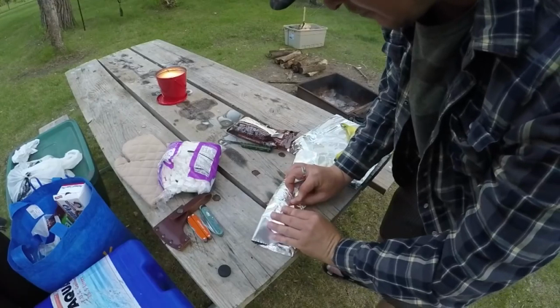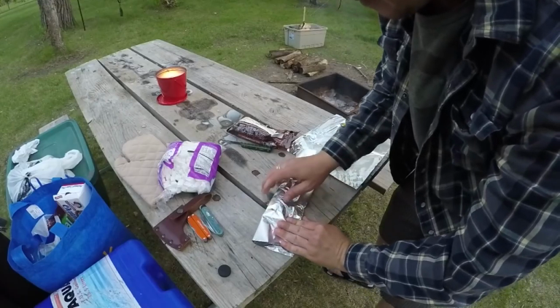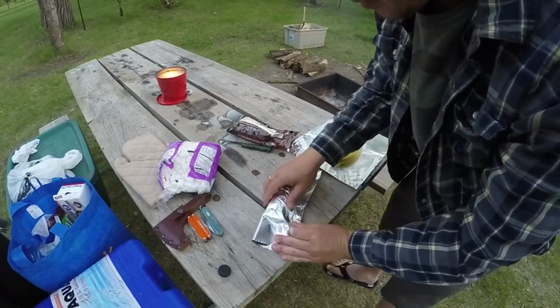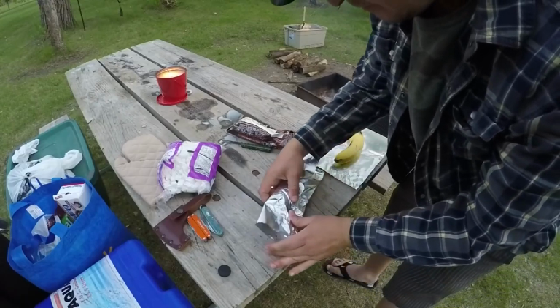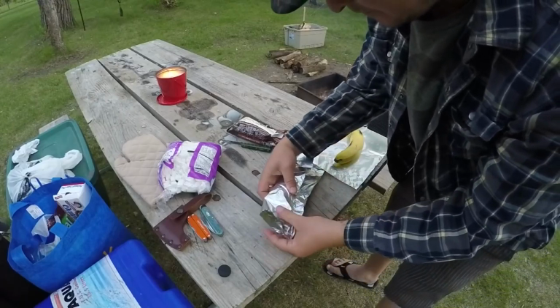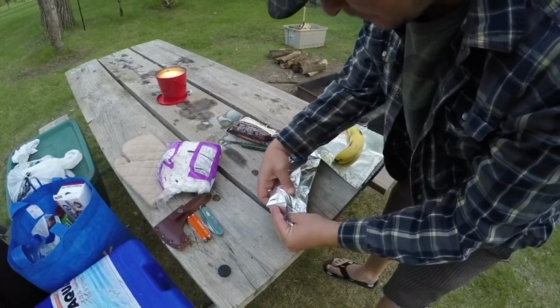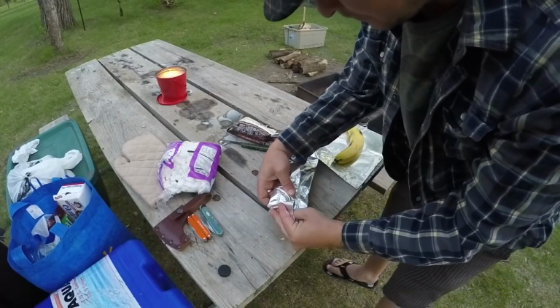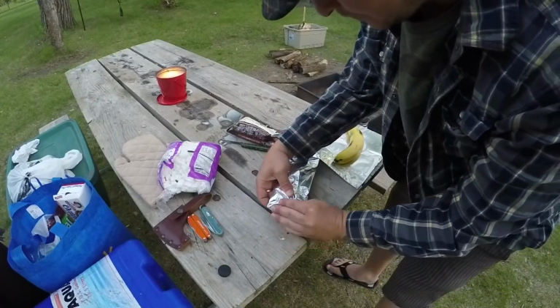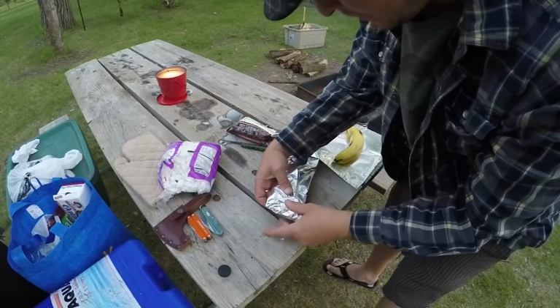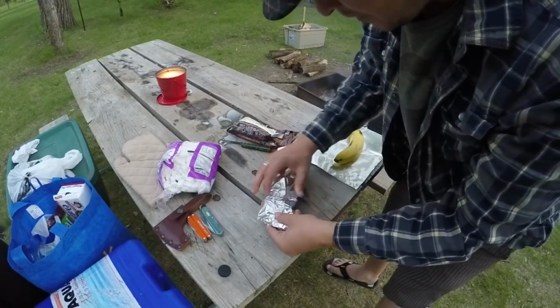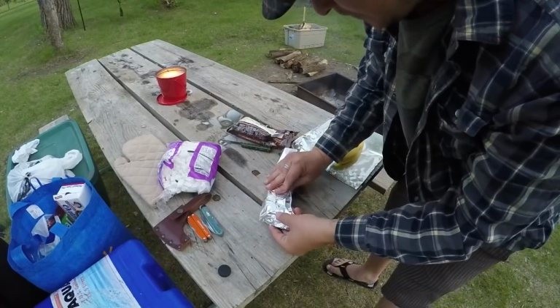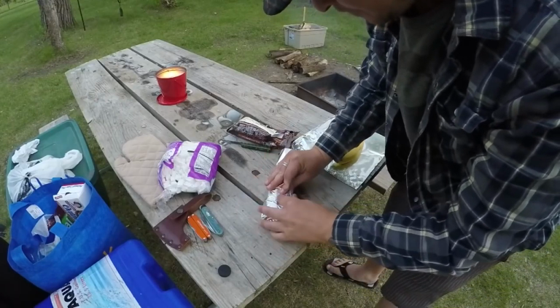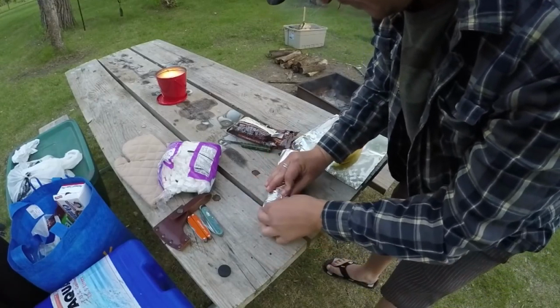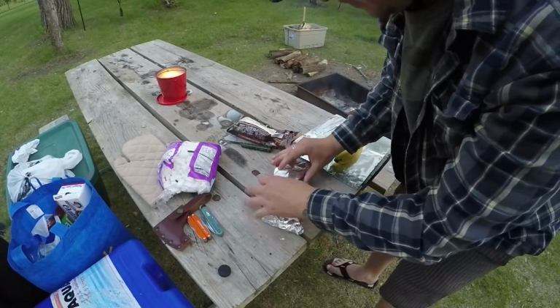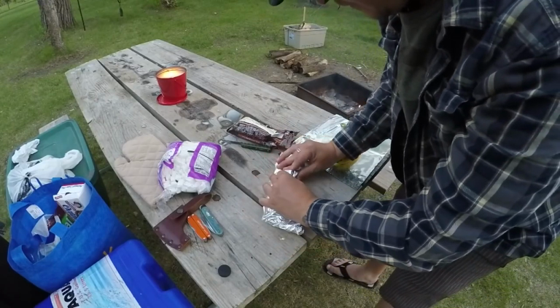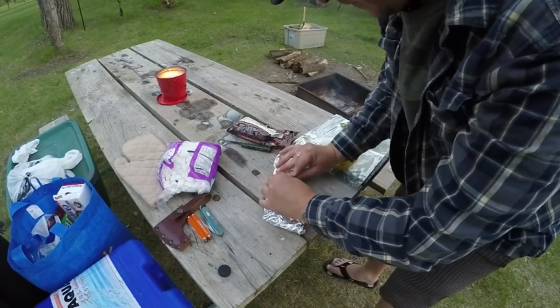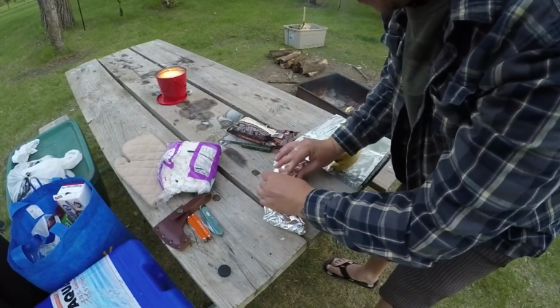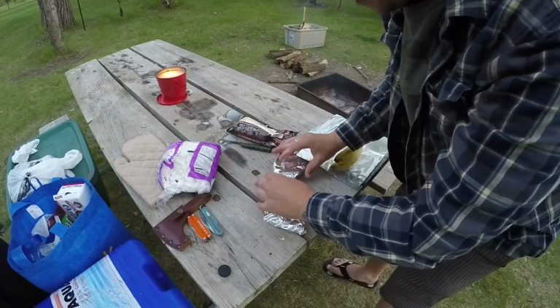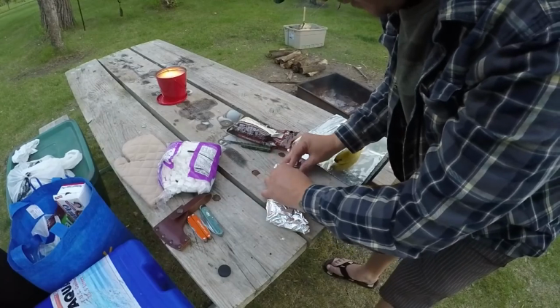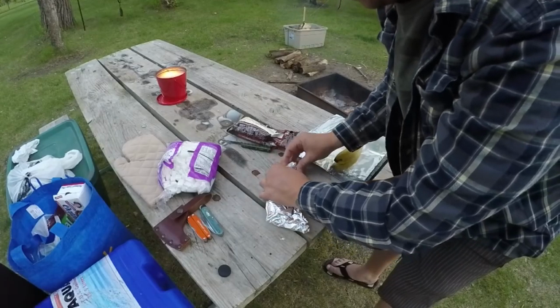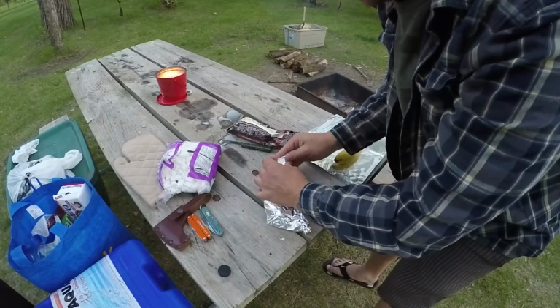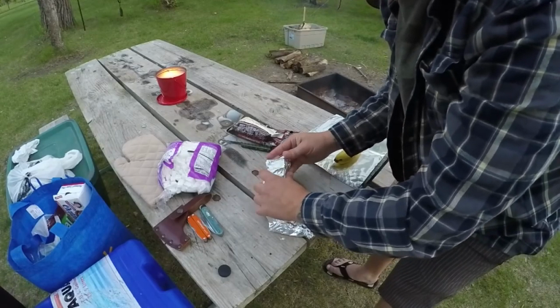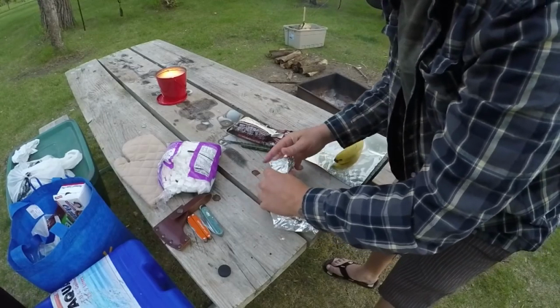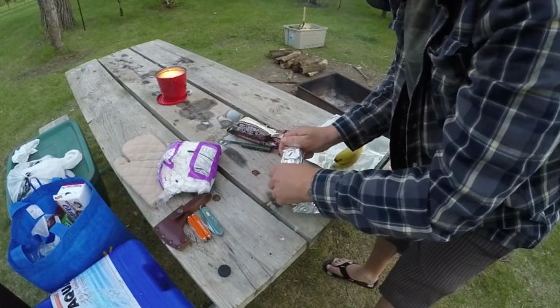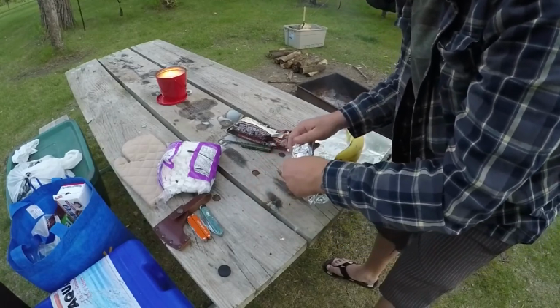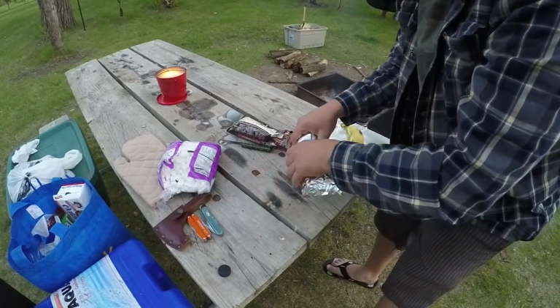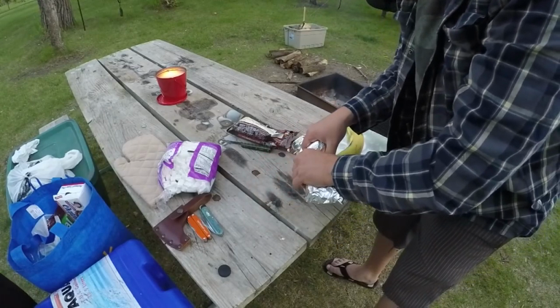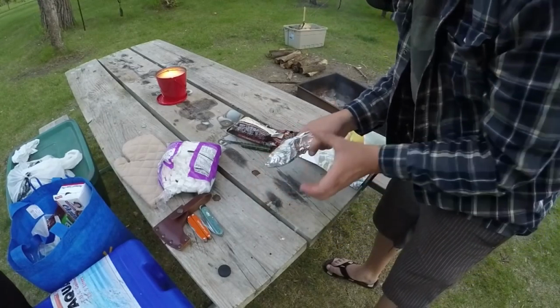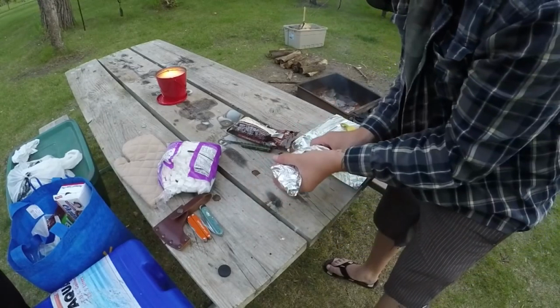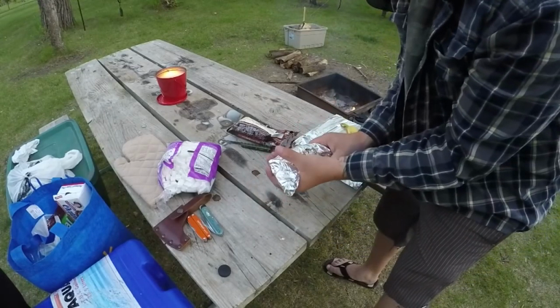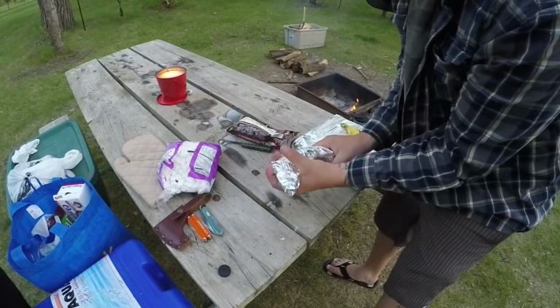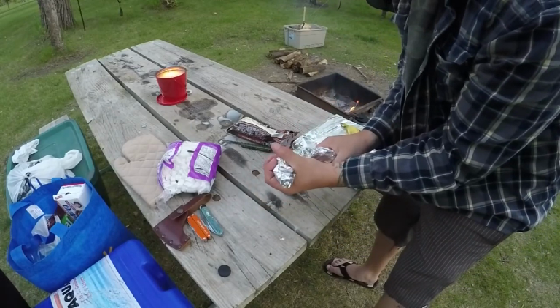Wrap it up. Now we're gonna put it on the grill for about eight minutes.